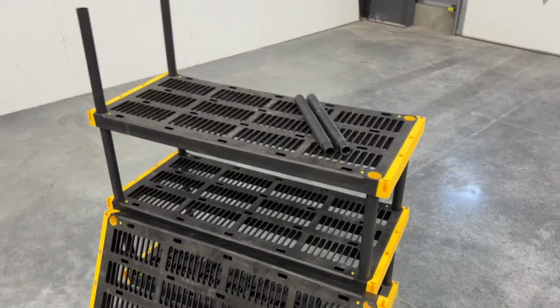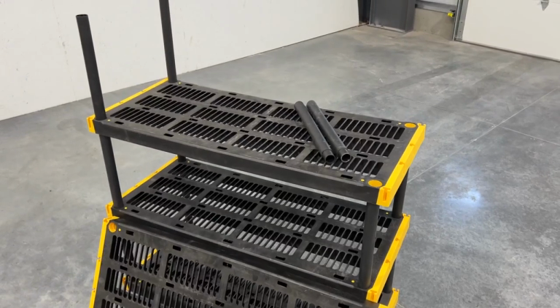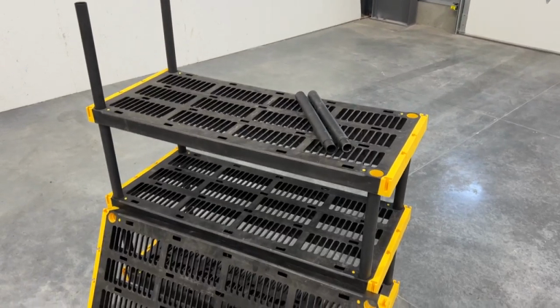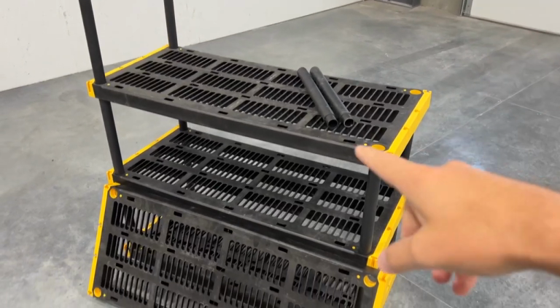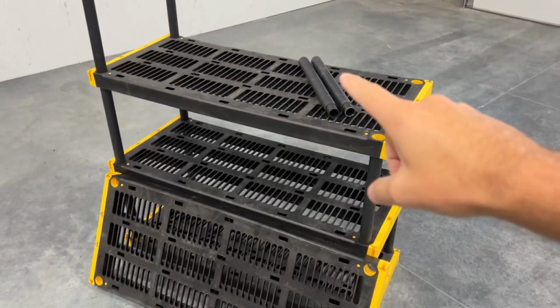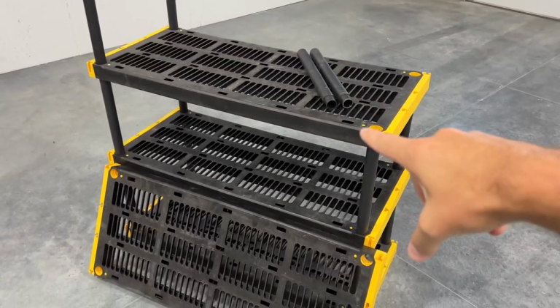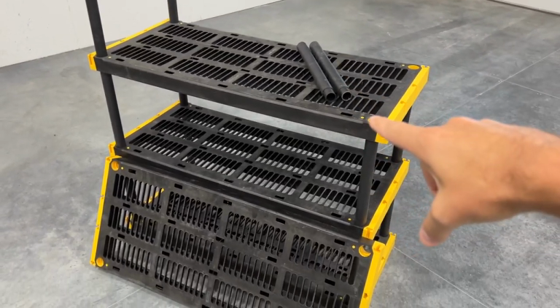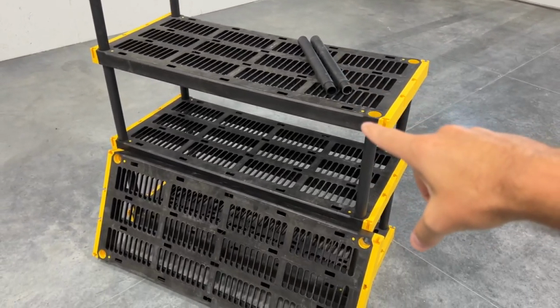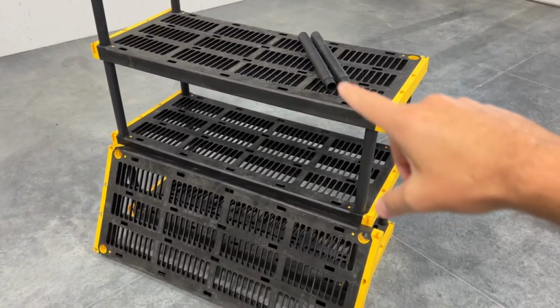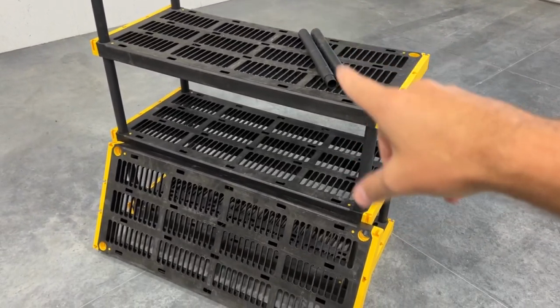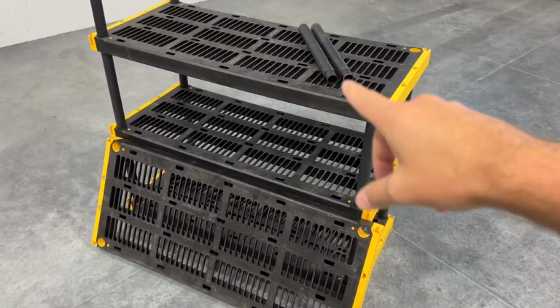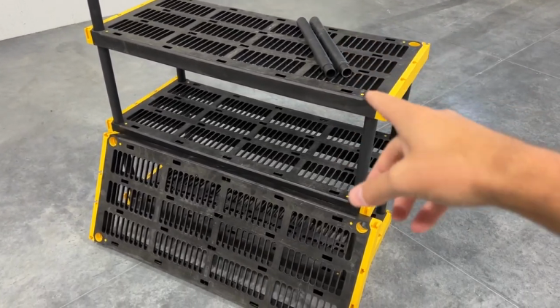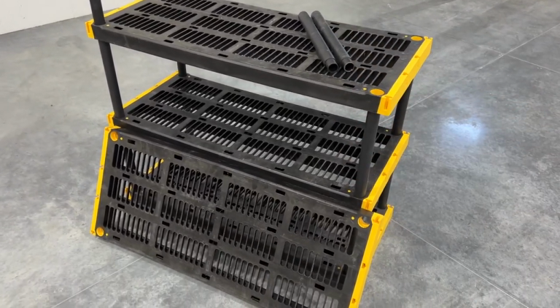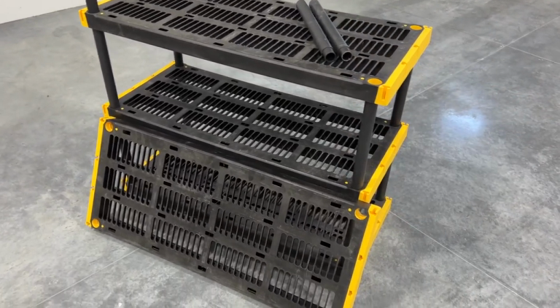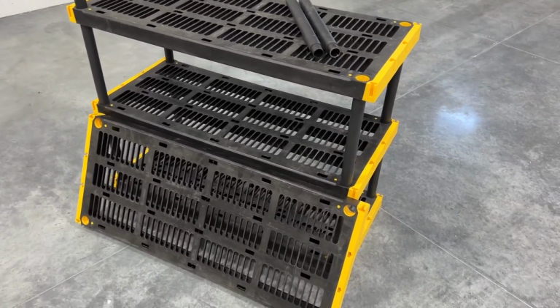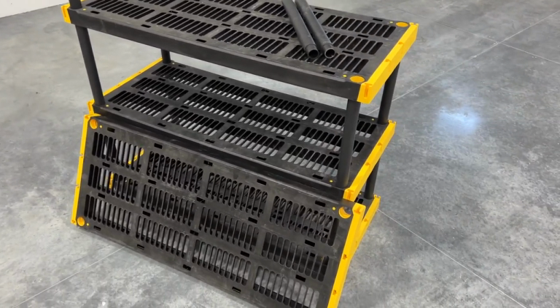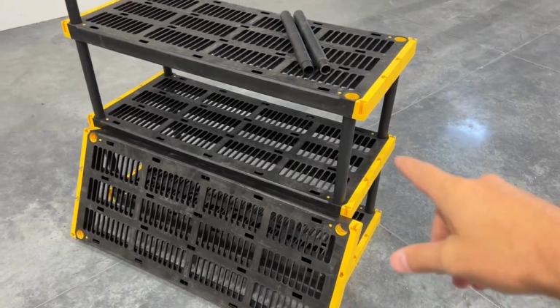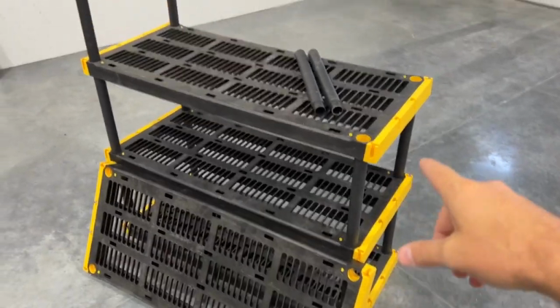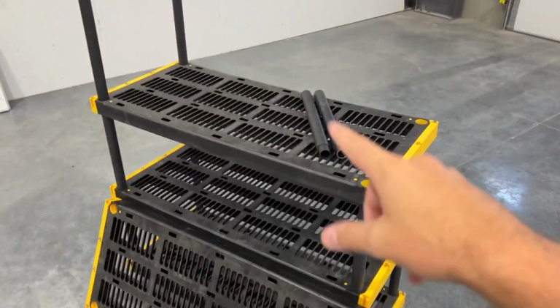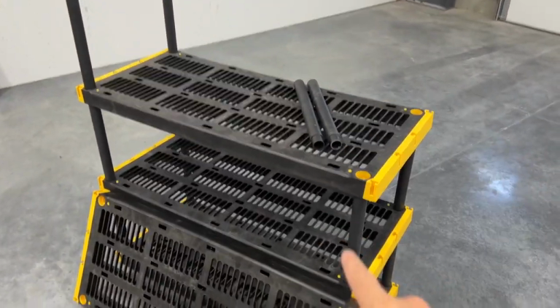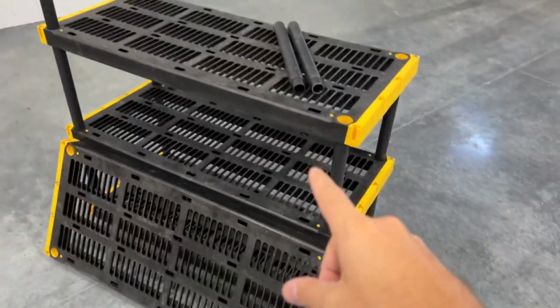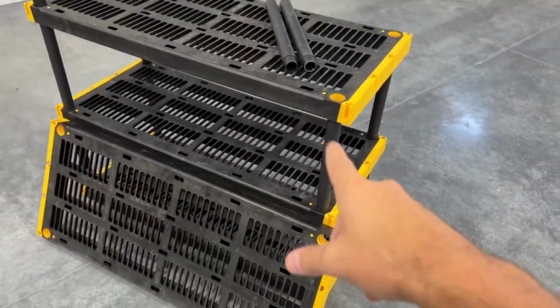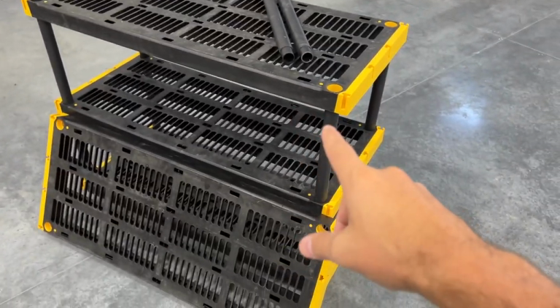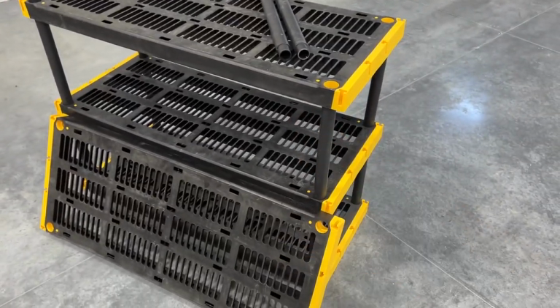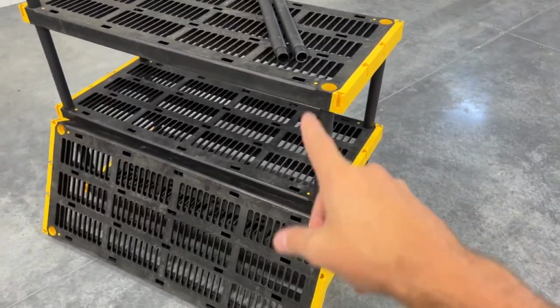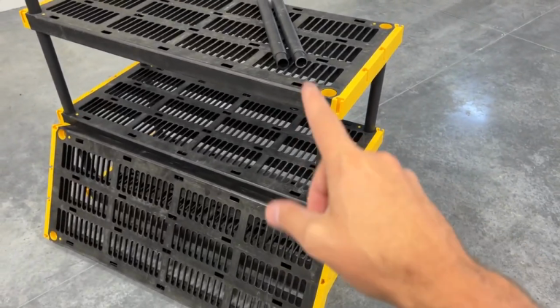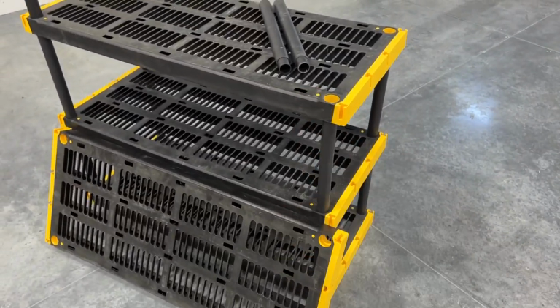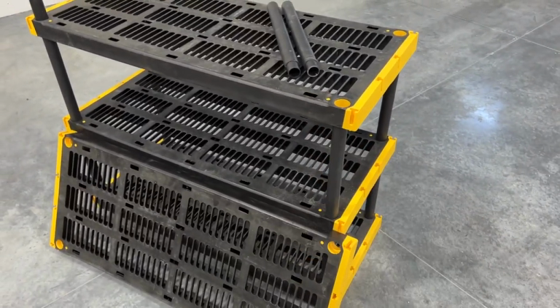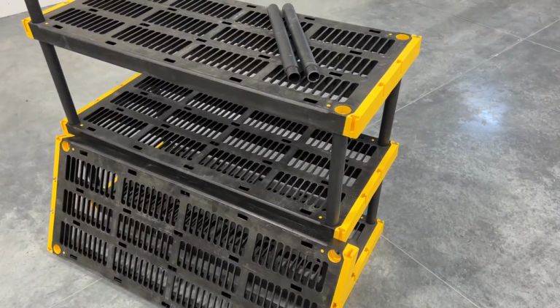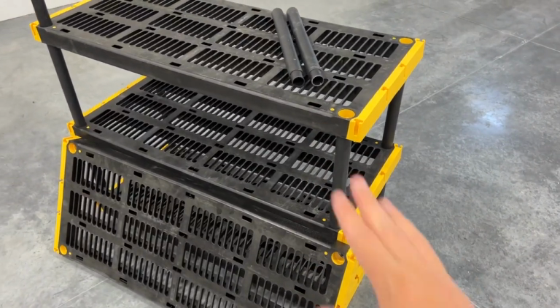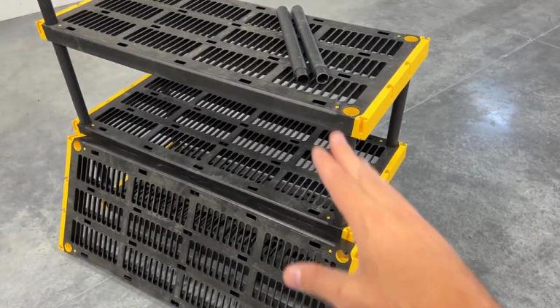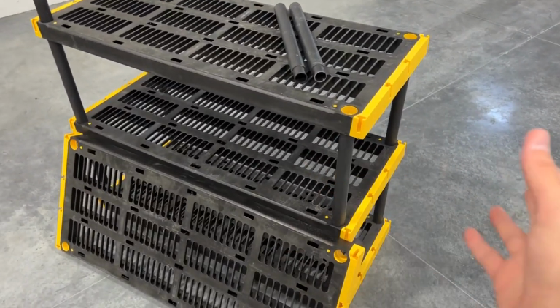All right, everyone. These are my favorite storage shelves, but let me show you why and a couple things you should know. I'm moving into a new space here, so let me show you how easy it is to set these up and take them down.